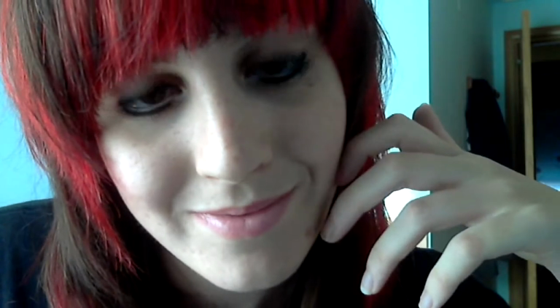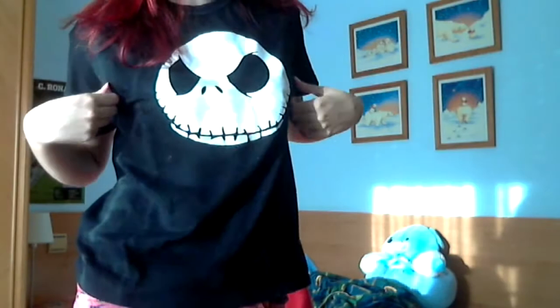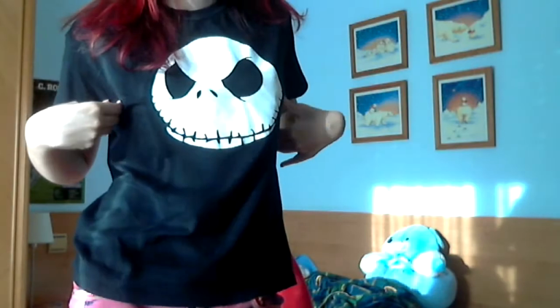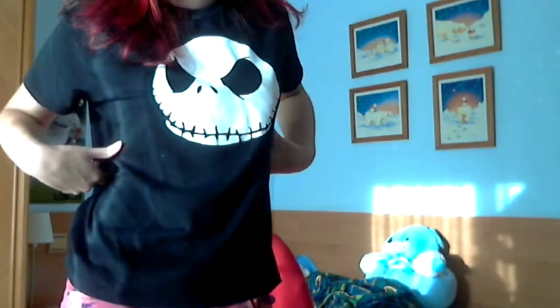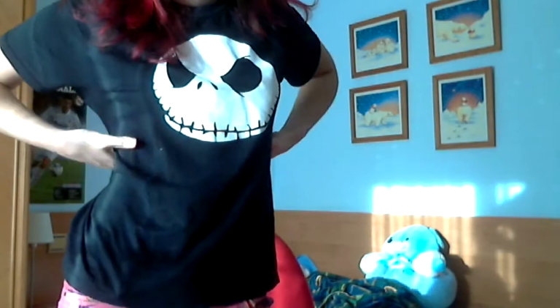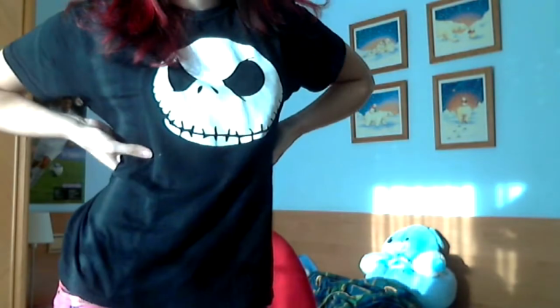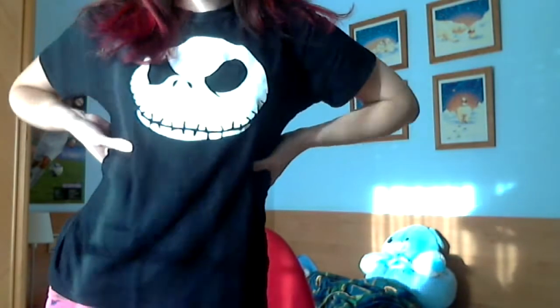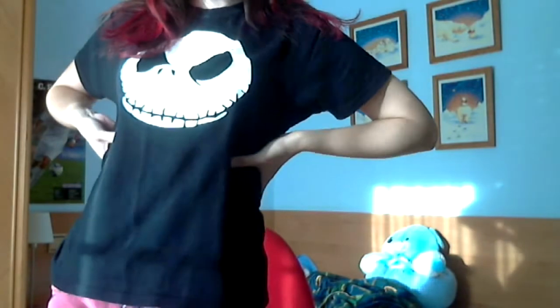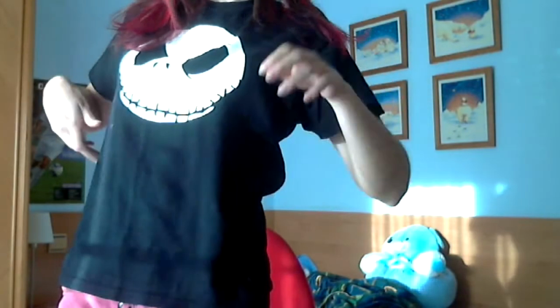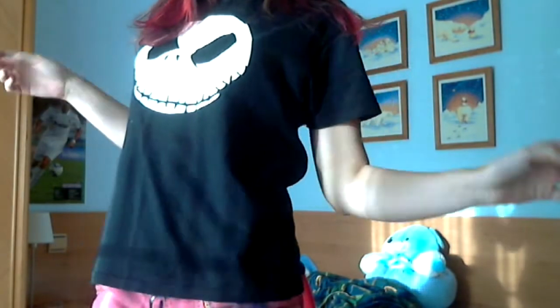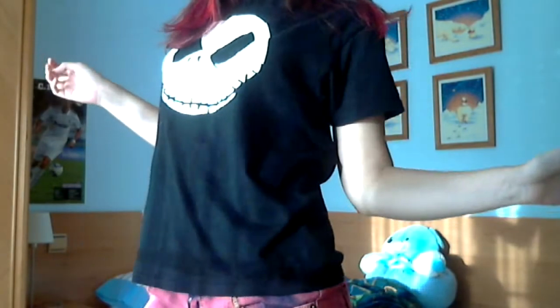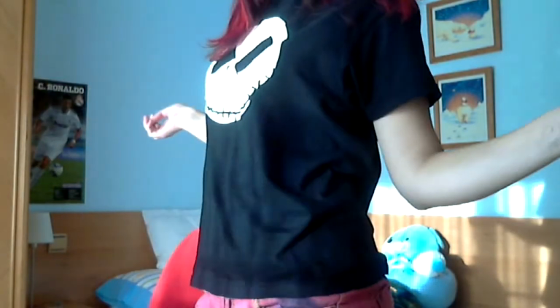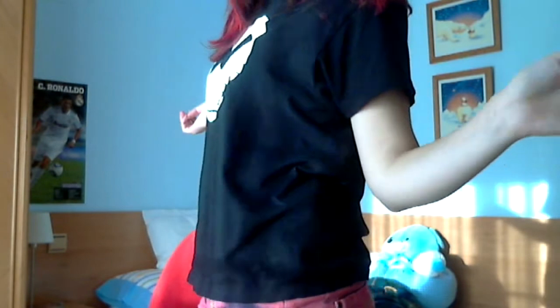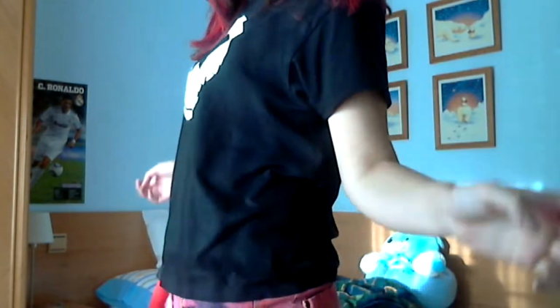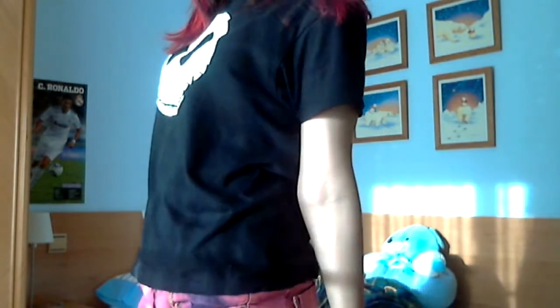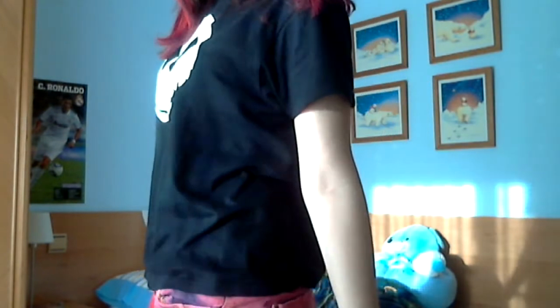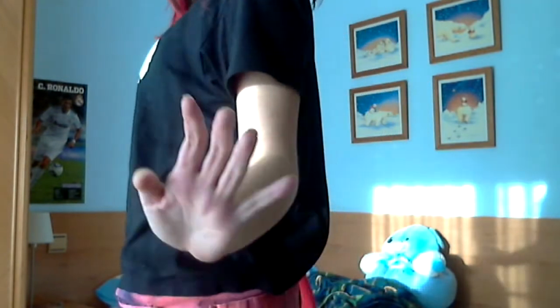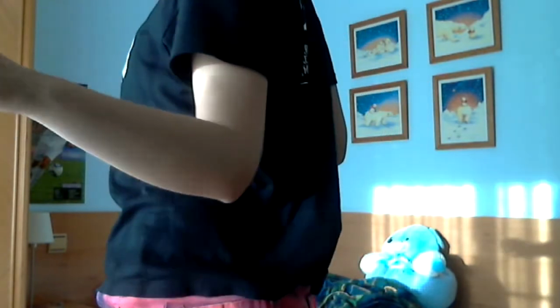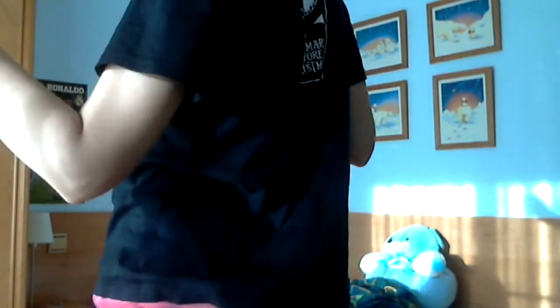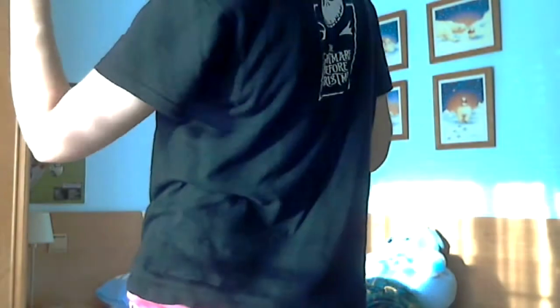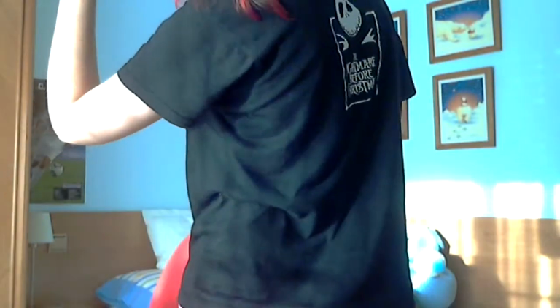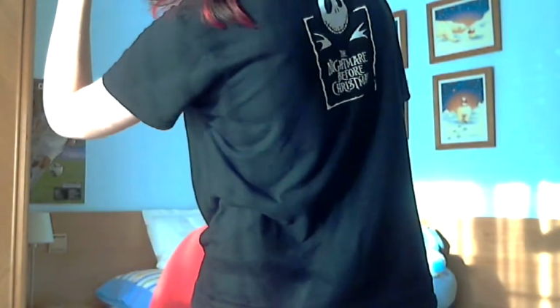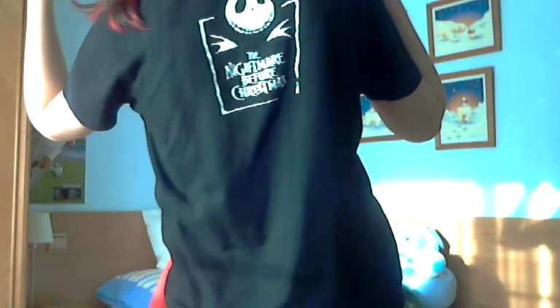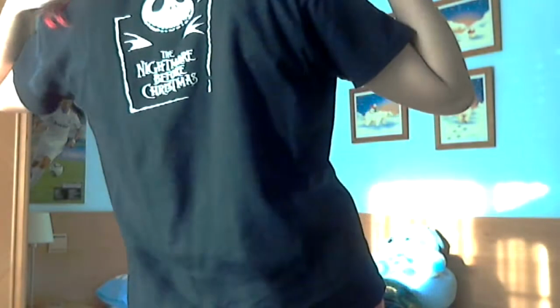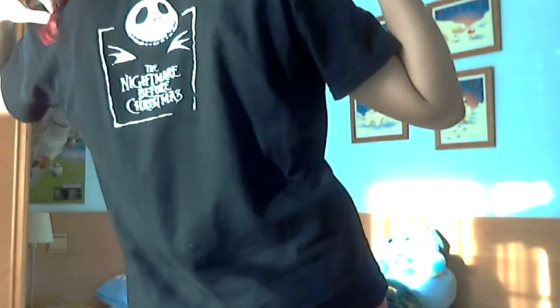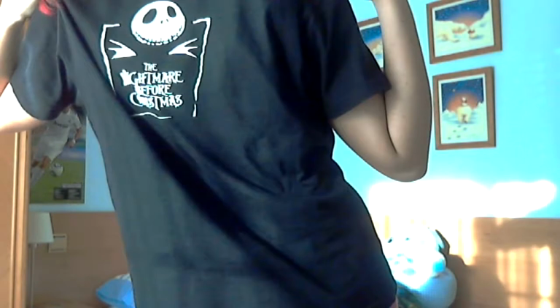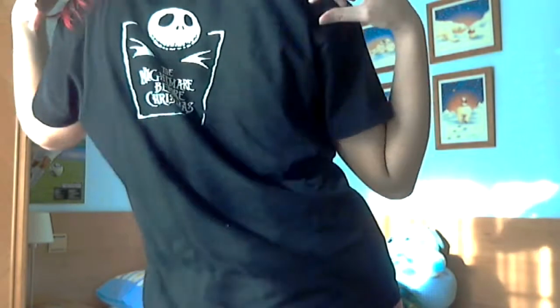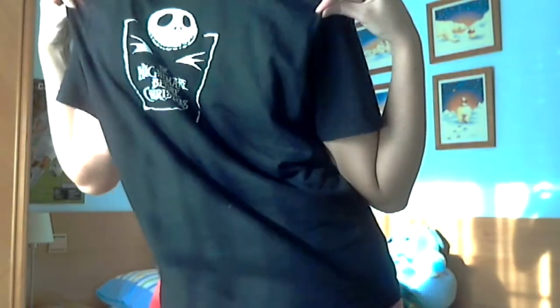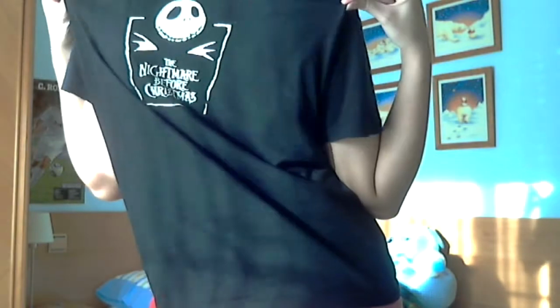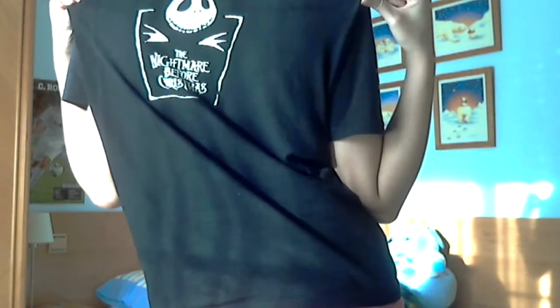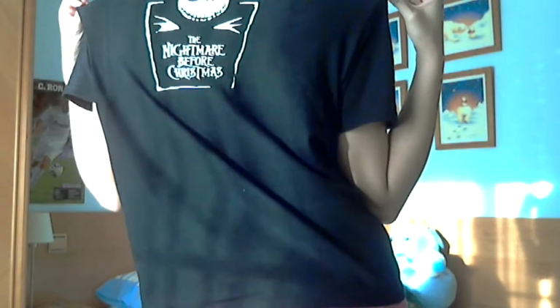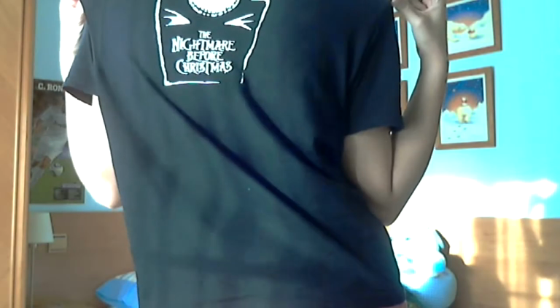This is my Jack Skeleton shirt. I got it at Galoppa. And it has the logo of Nightmare Before Christmas in the back.